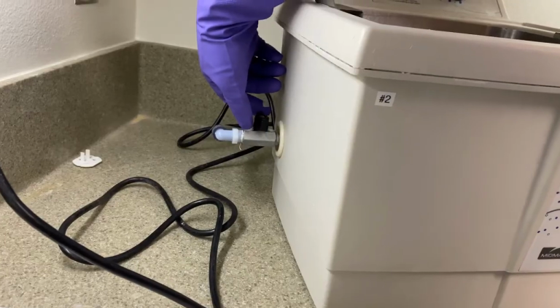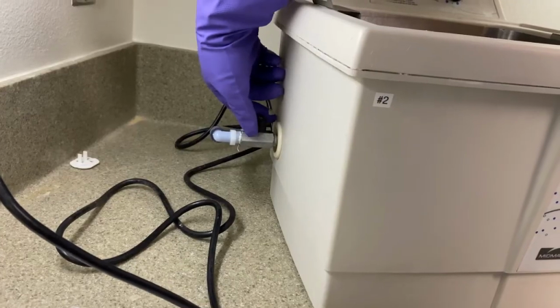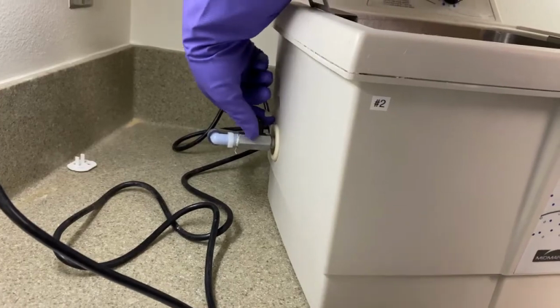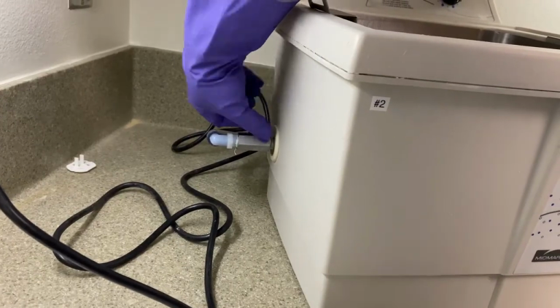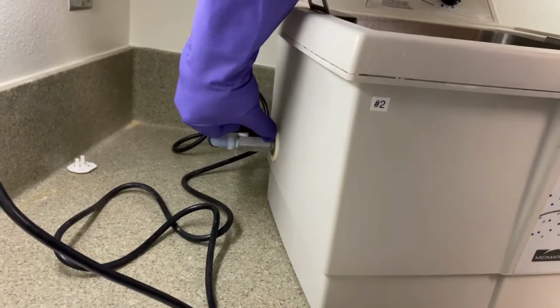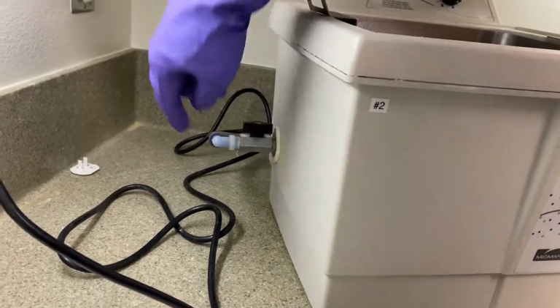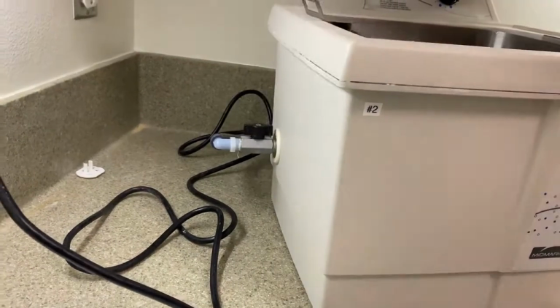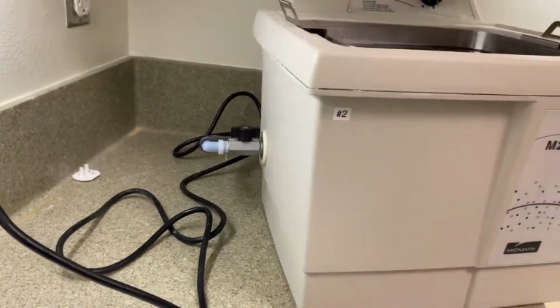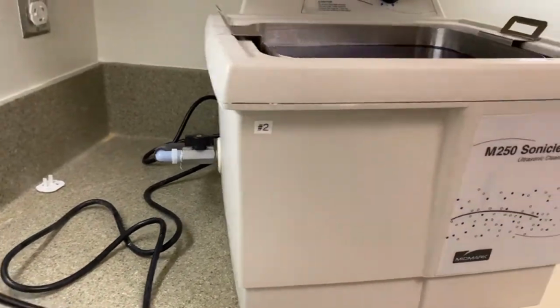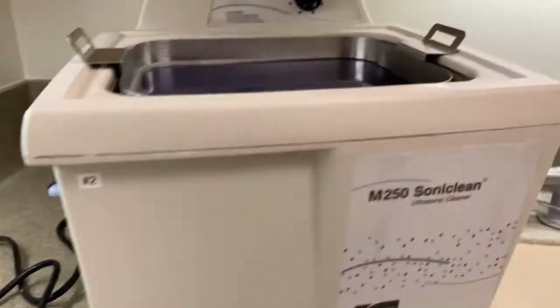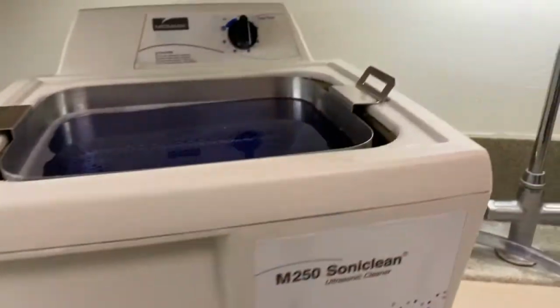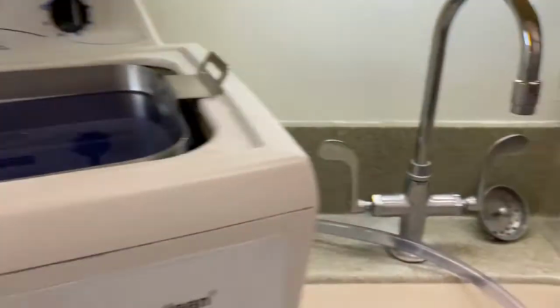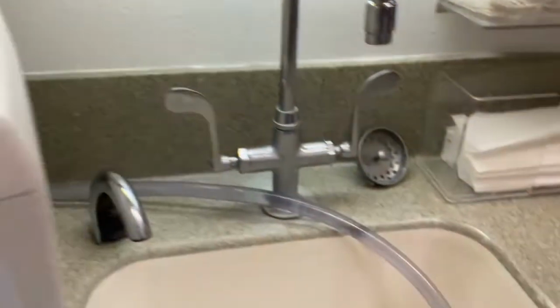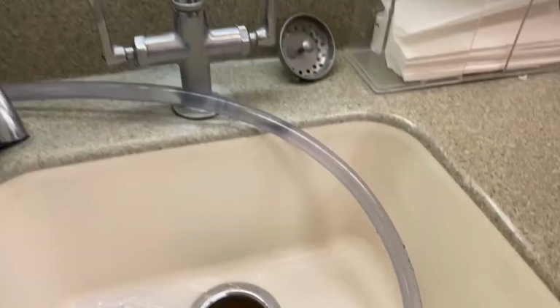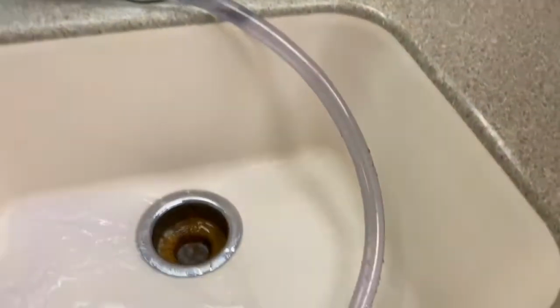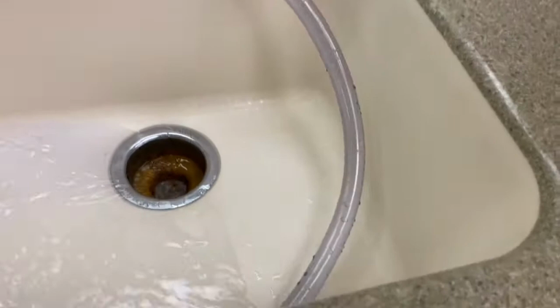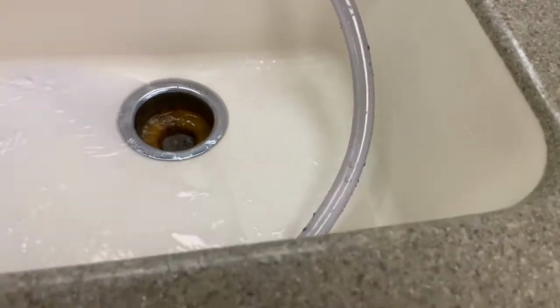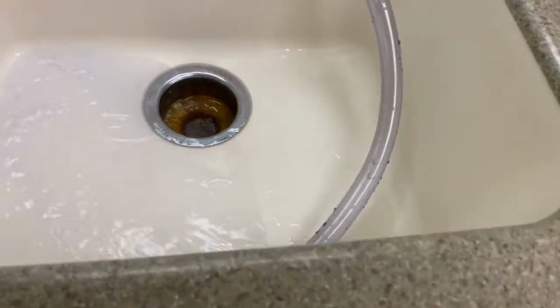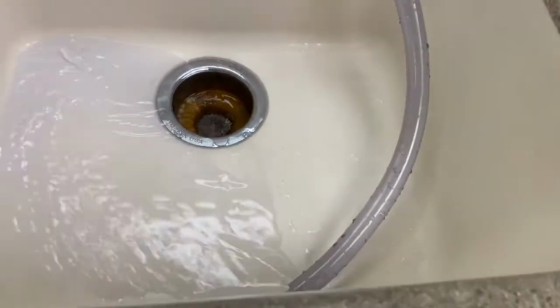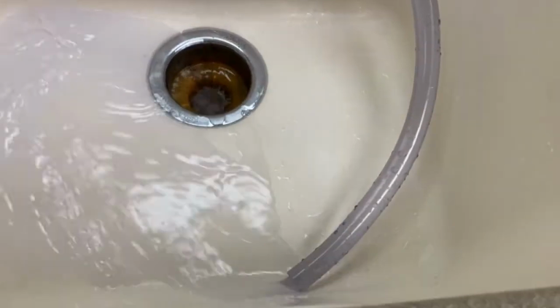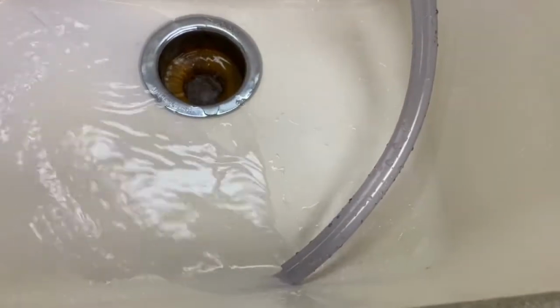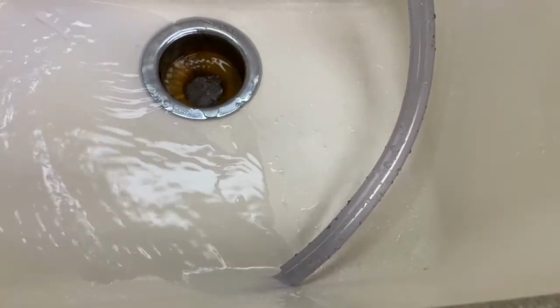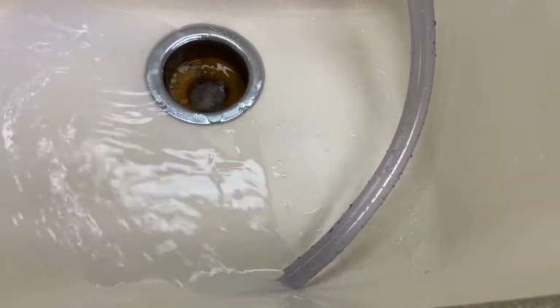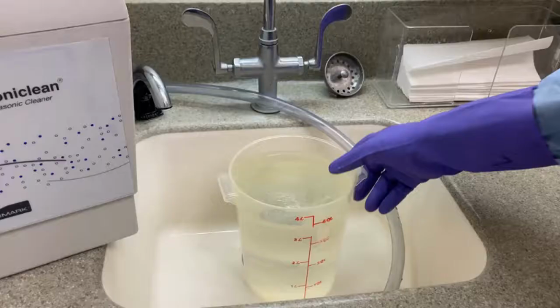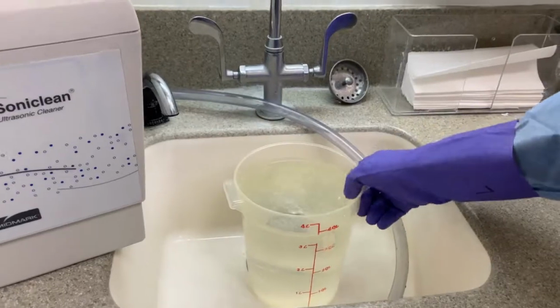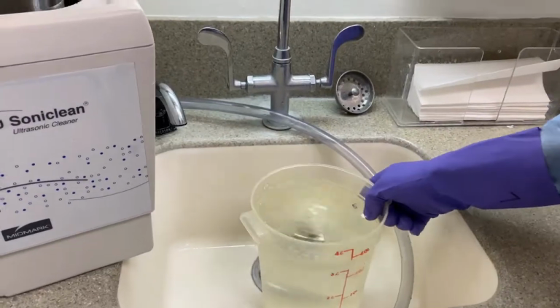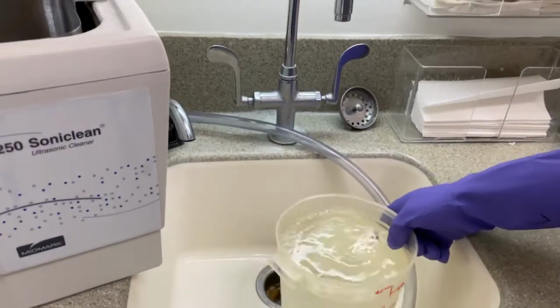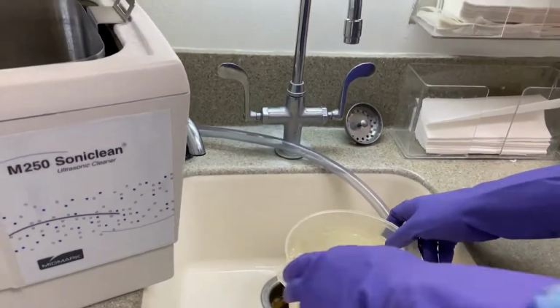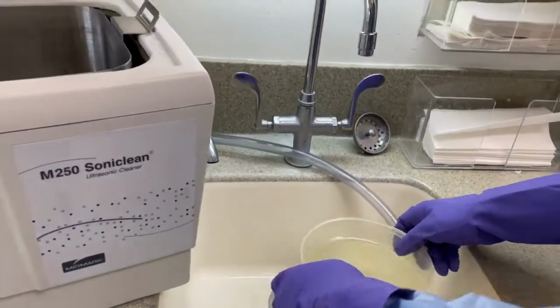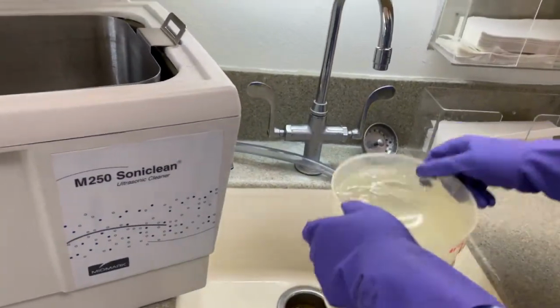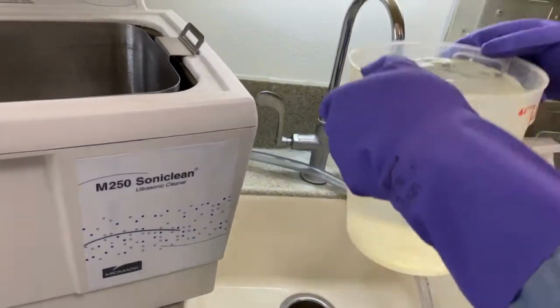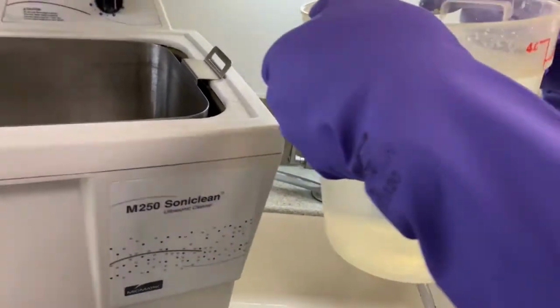At the end of the day, the ultrasonic has to be cleaned. In order to start the cleaning process, turn on the valve located on the left side of the unit to completely drain the system.